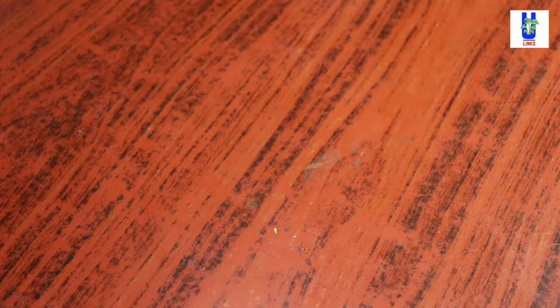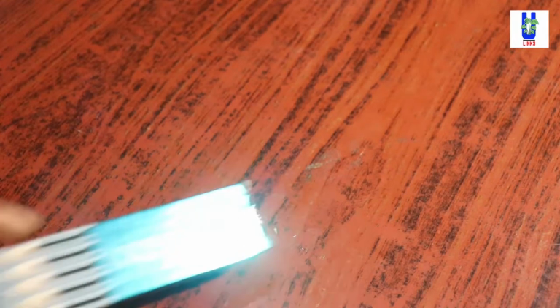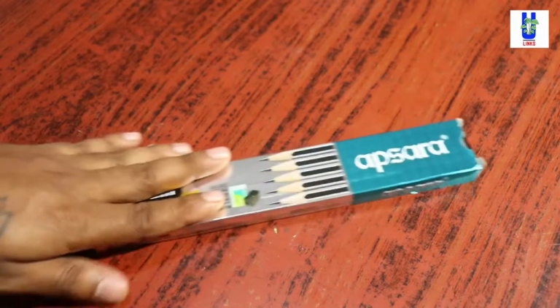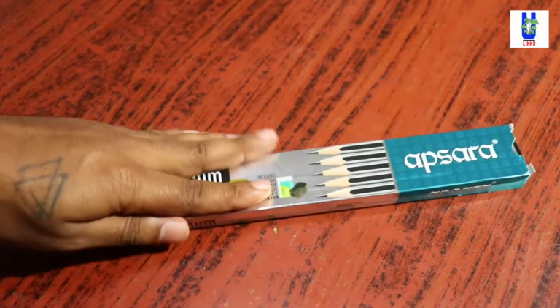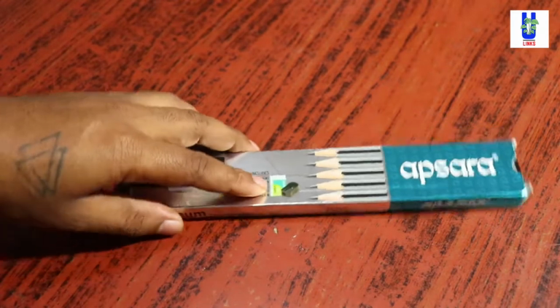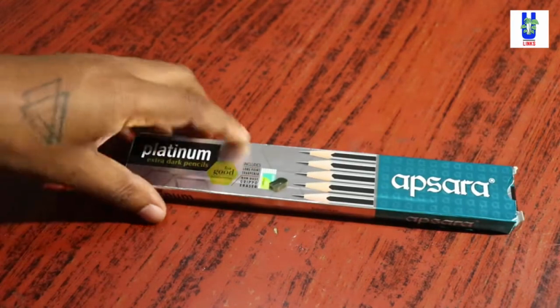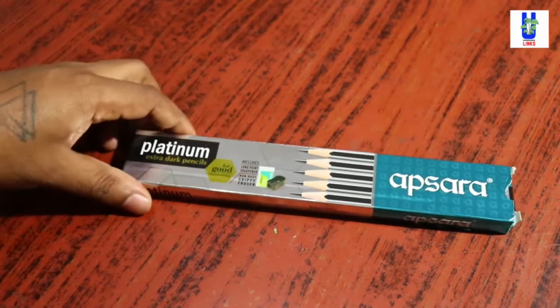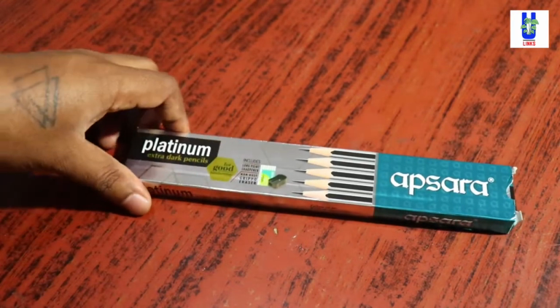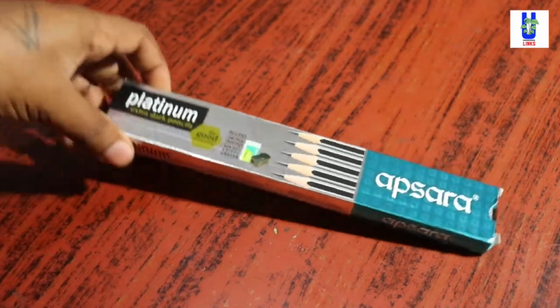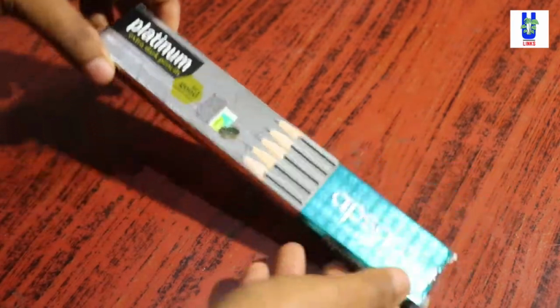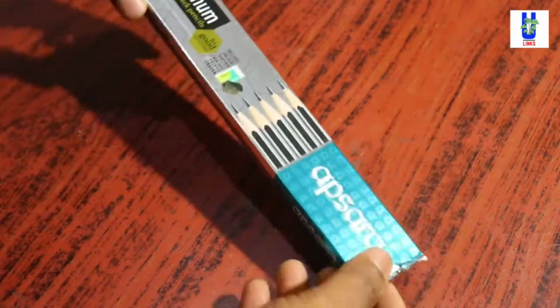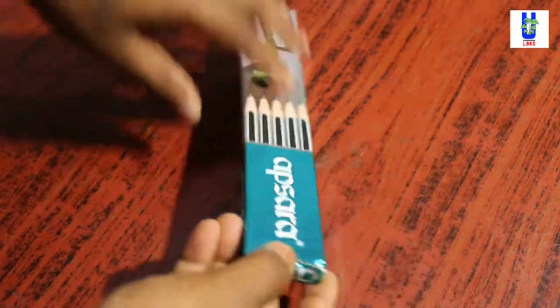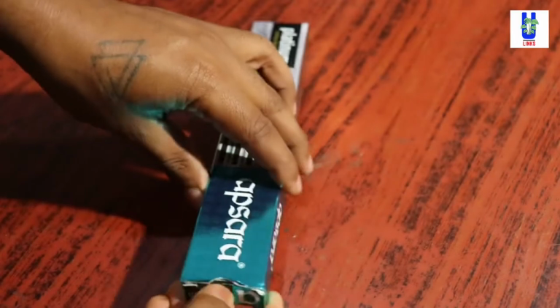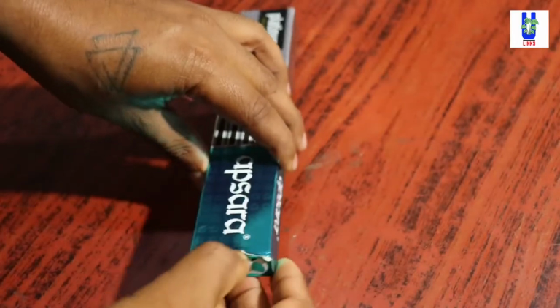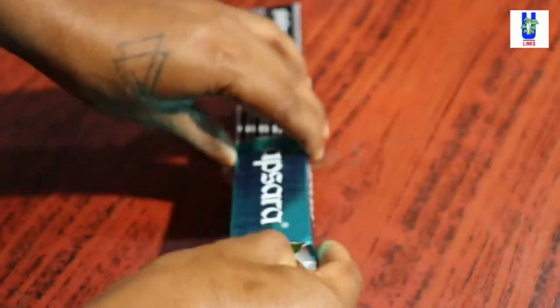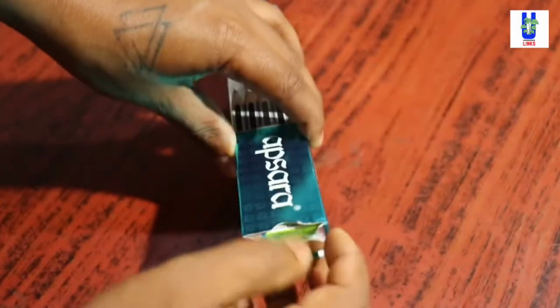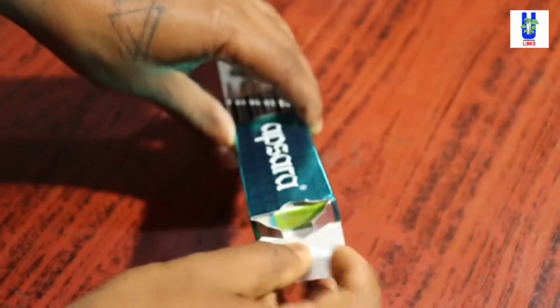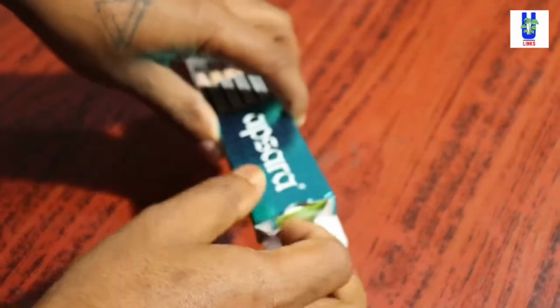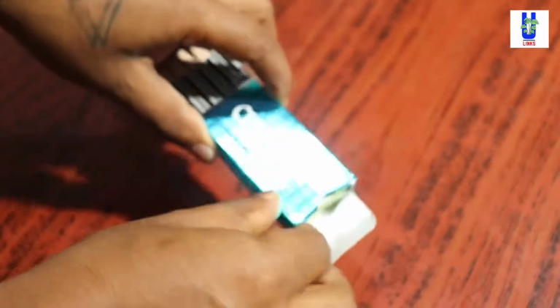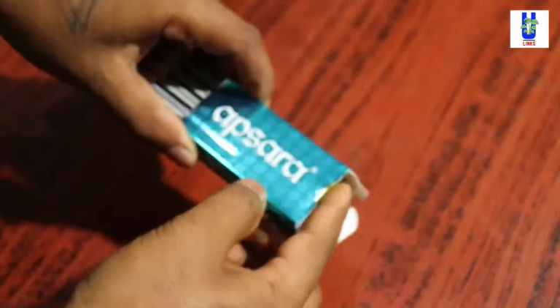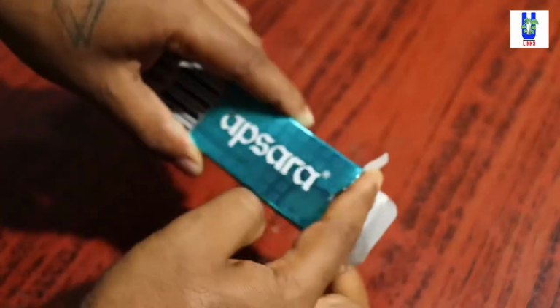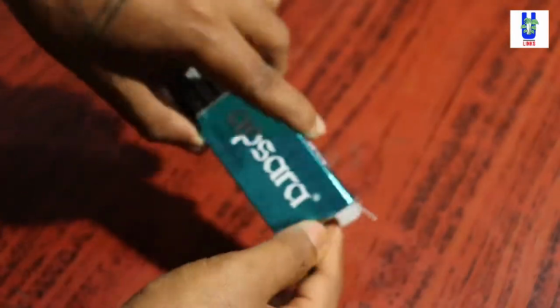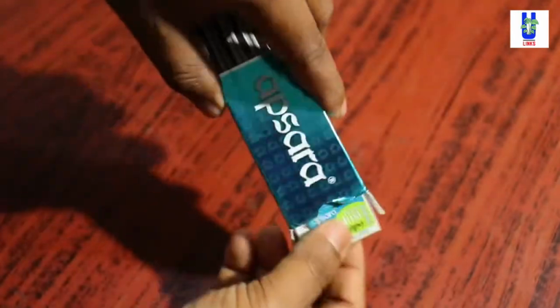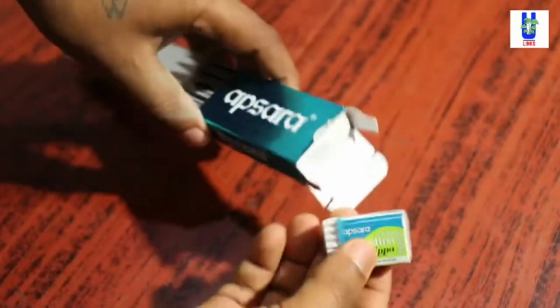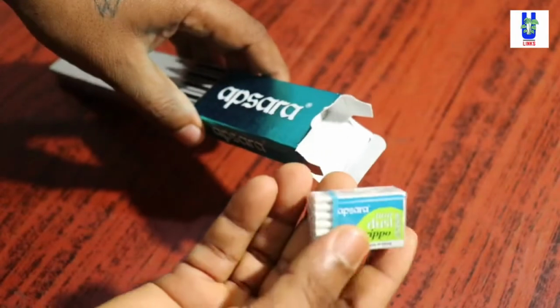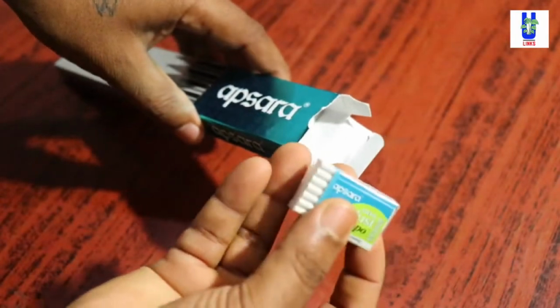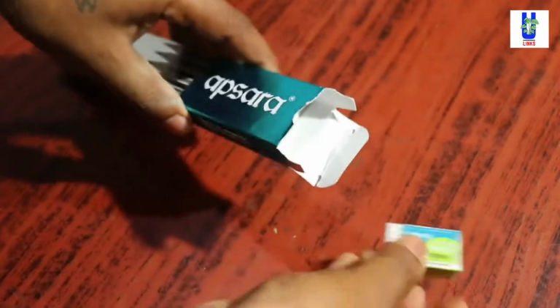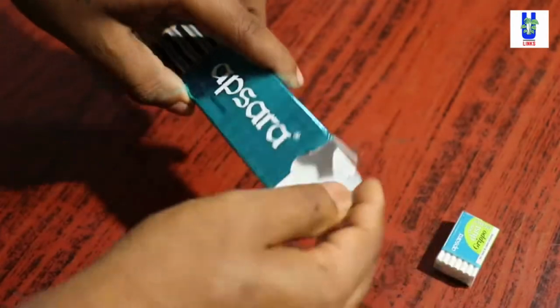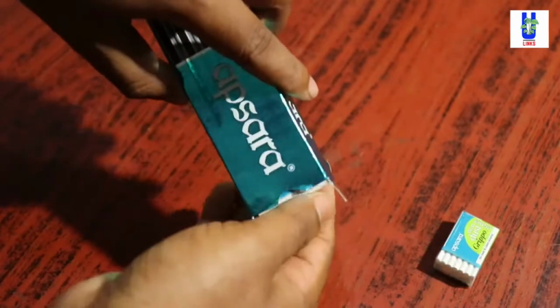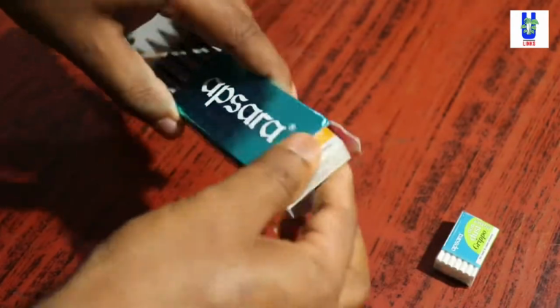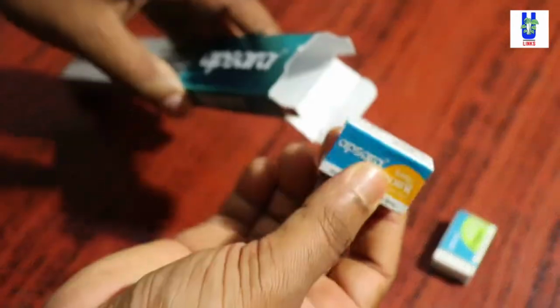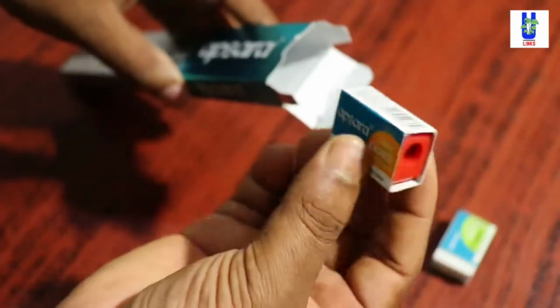Hello friends, welcome back to ULinks Gardening Channel. In this video, I am going to show you how to protect your plants from any insects and bugs. So without wasting any time, let's get started.